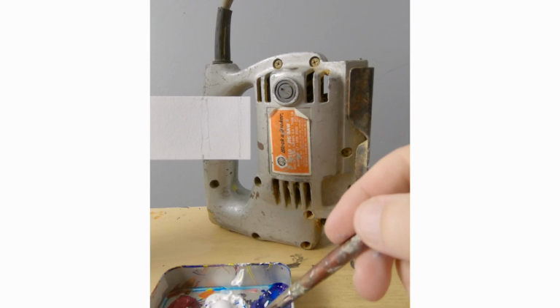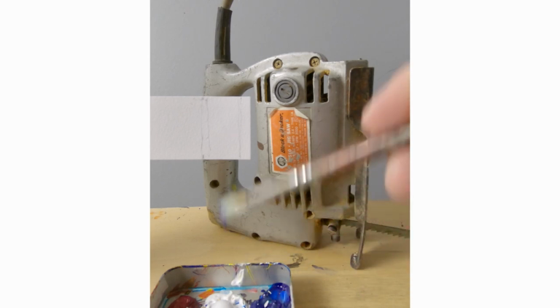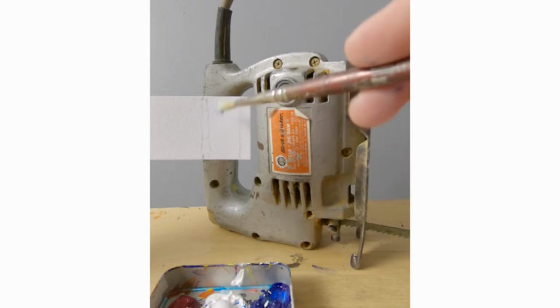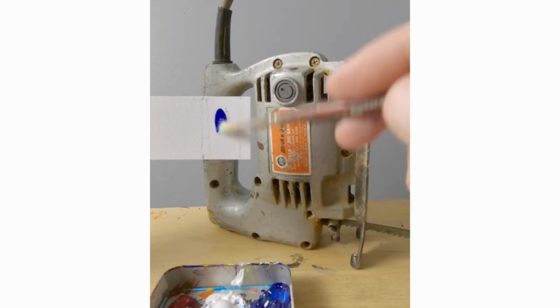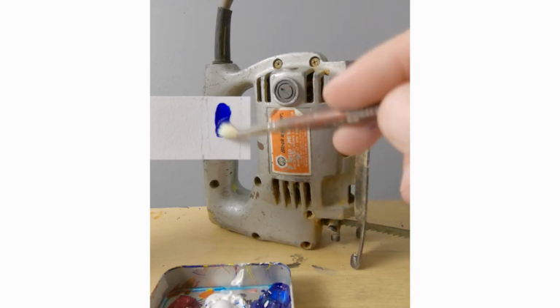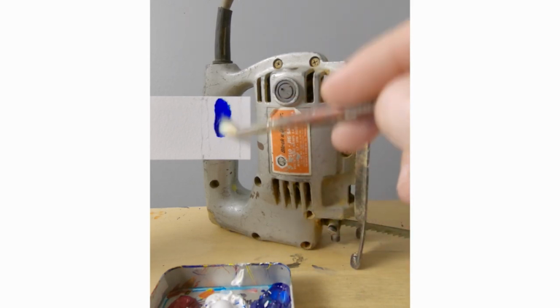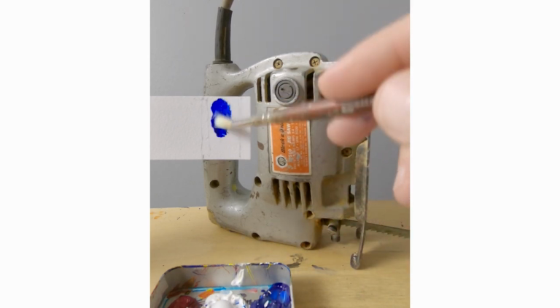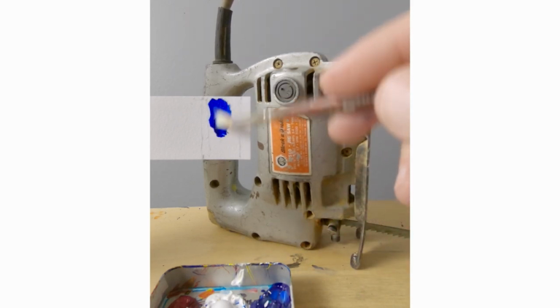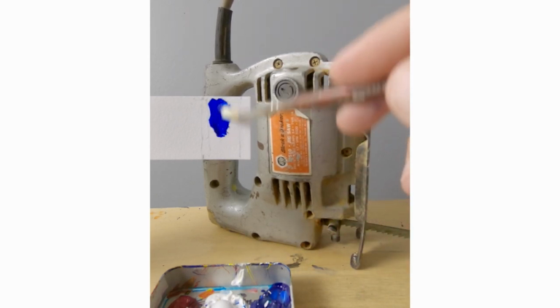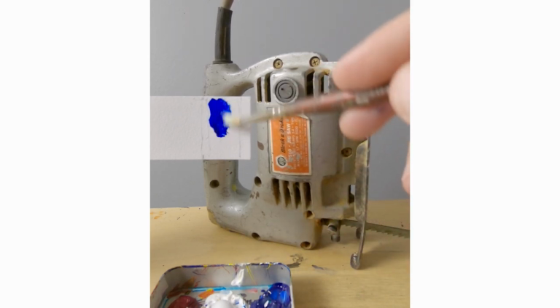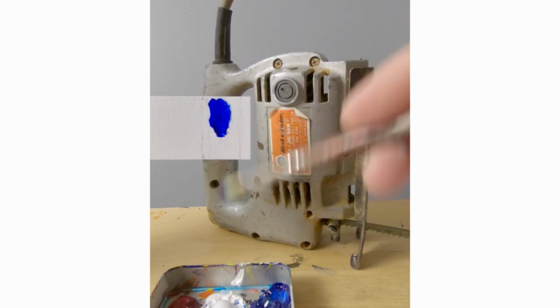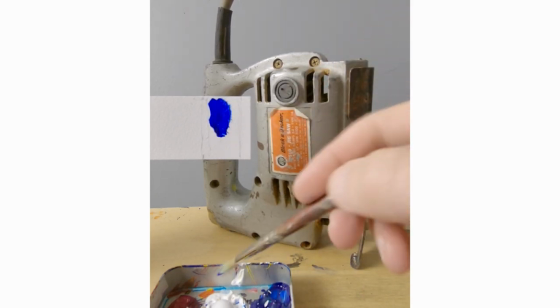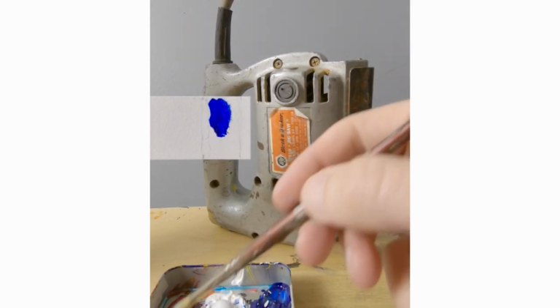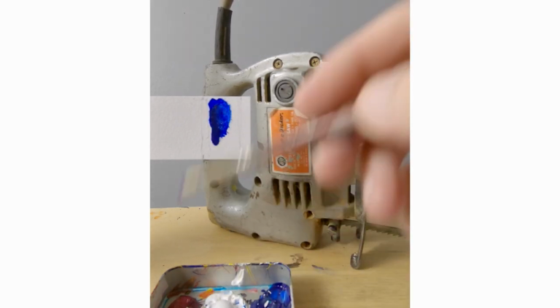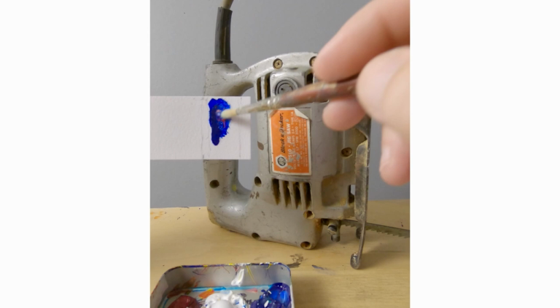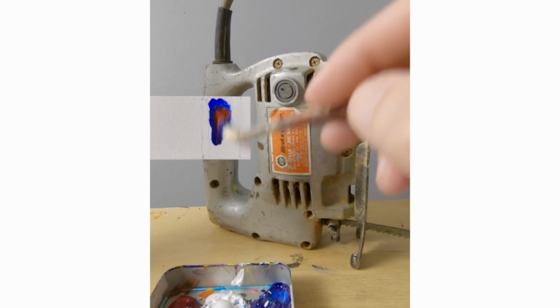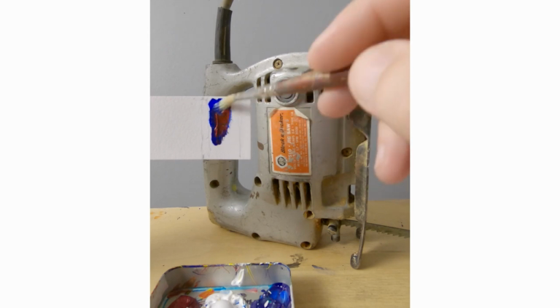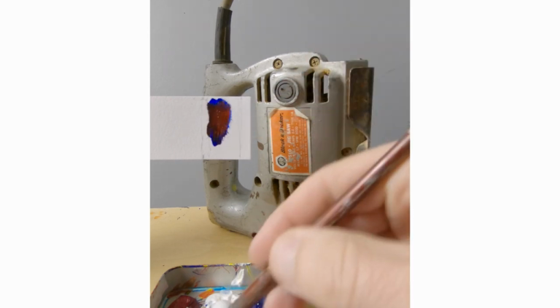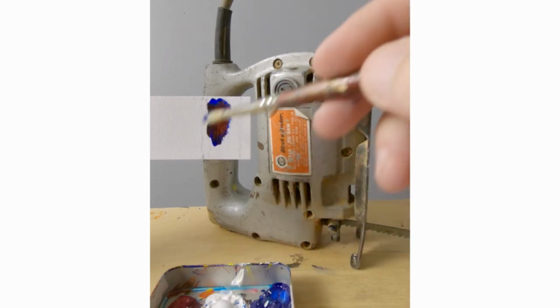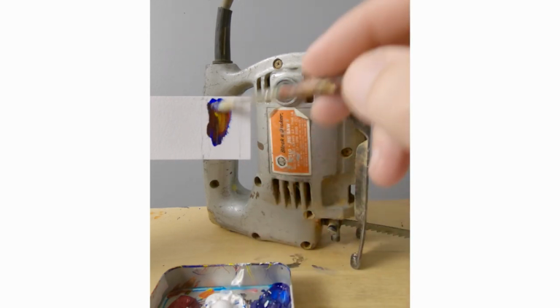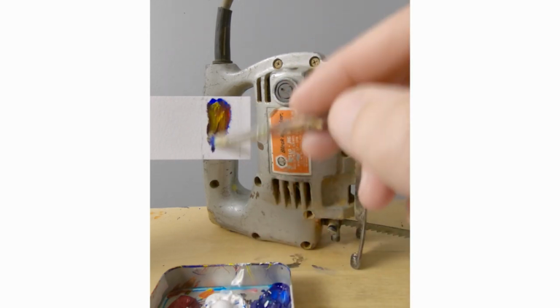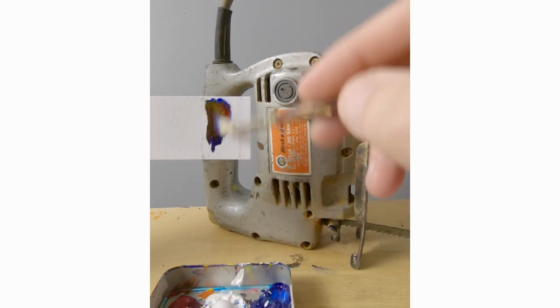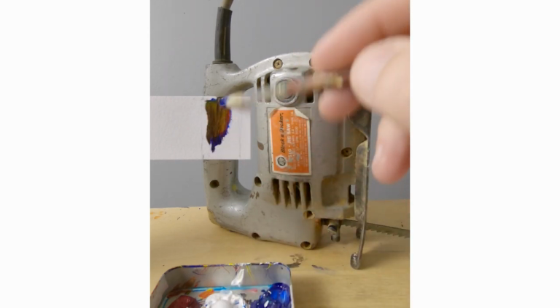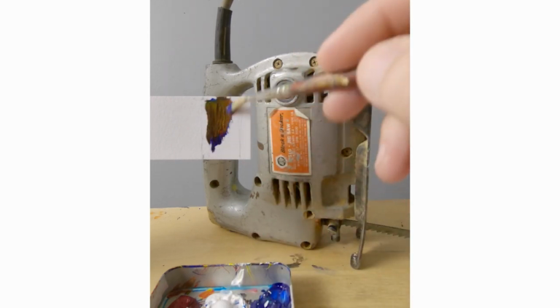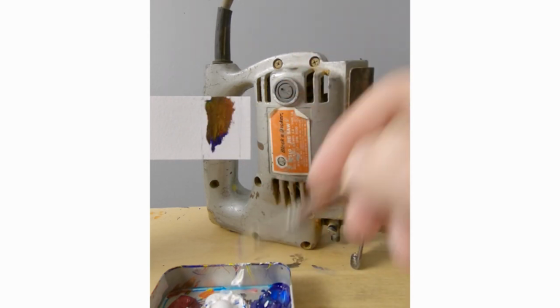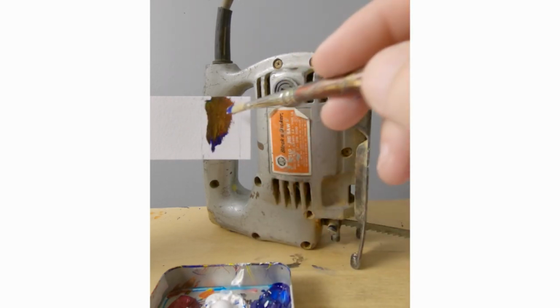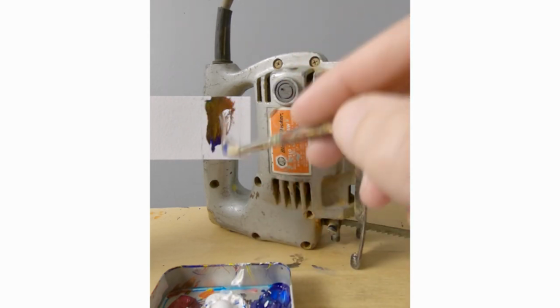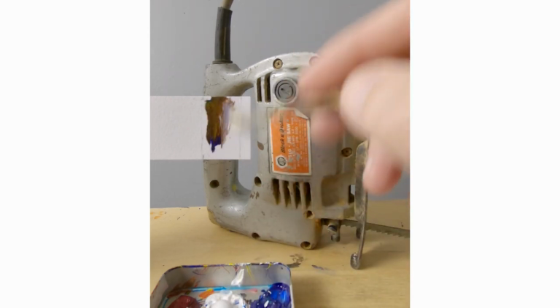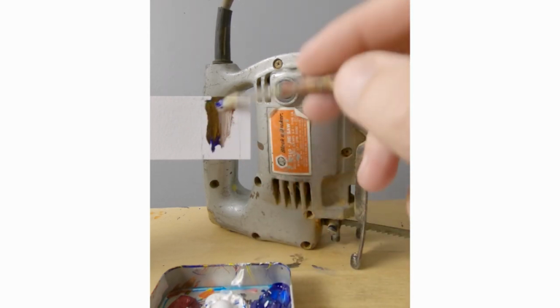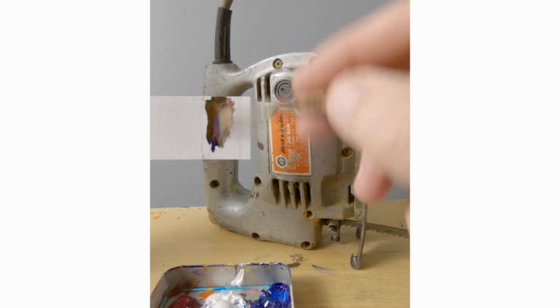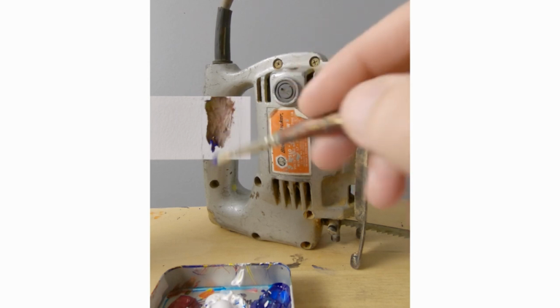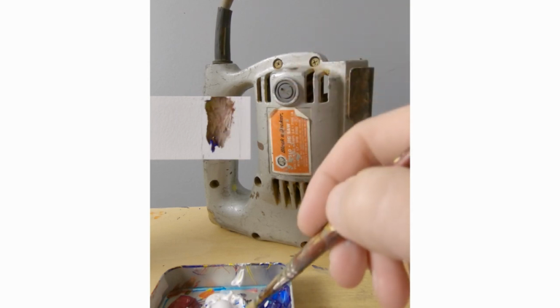I'm going to match the color of this jigsaw, and this is ocarine blue, pylor red, and hanty yellow opaque. It's much too dark, so I'll add some titanium white to it.